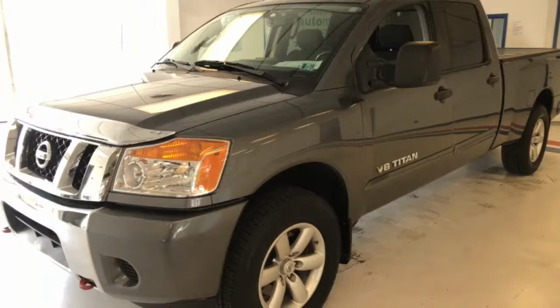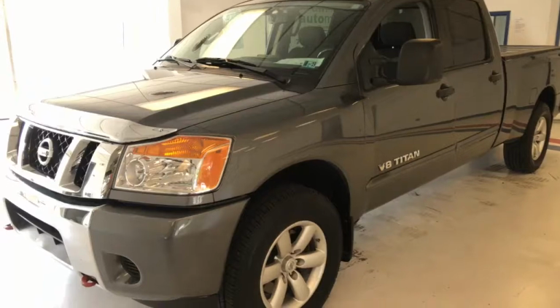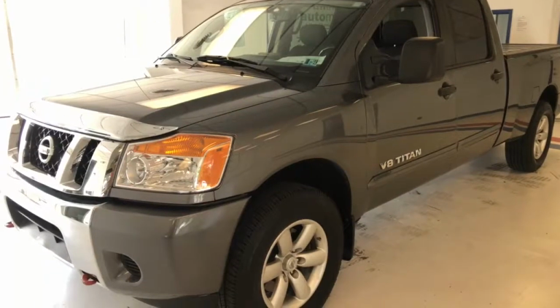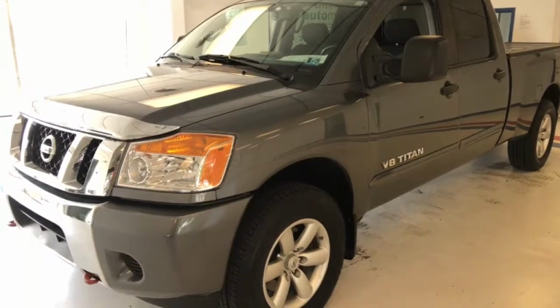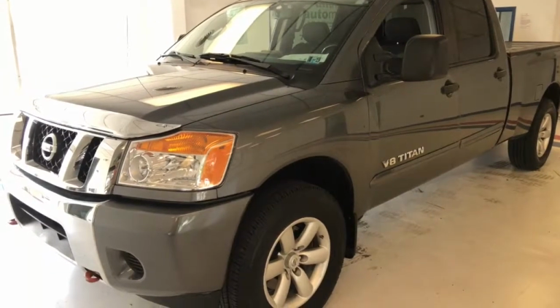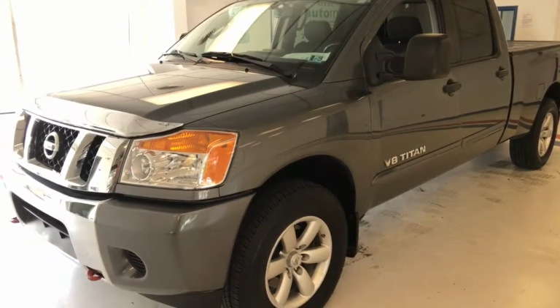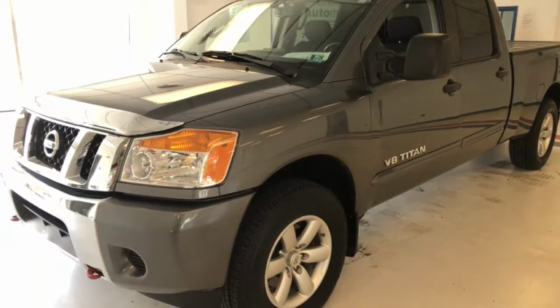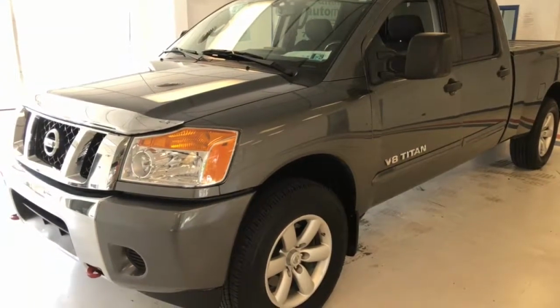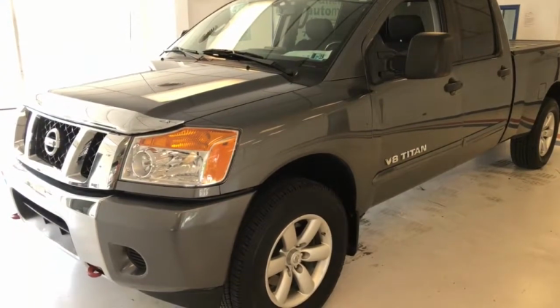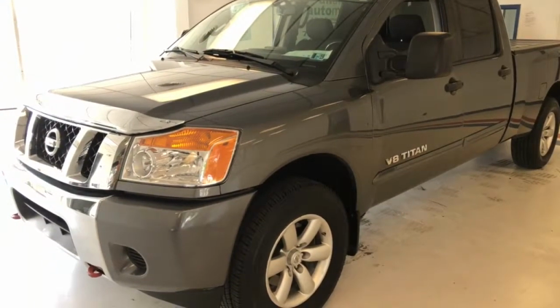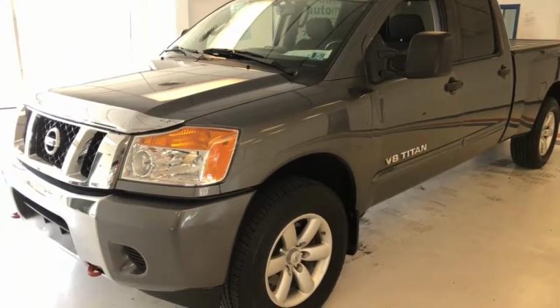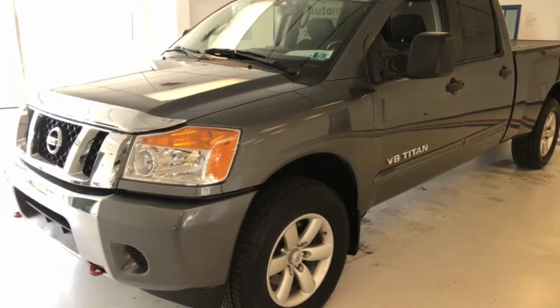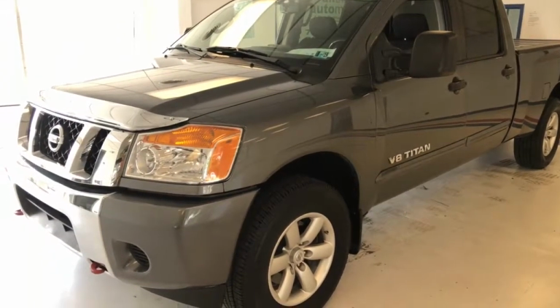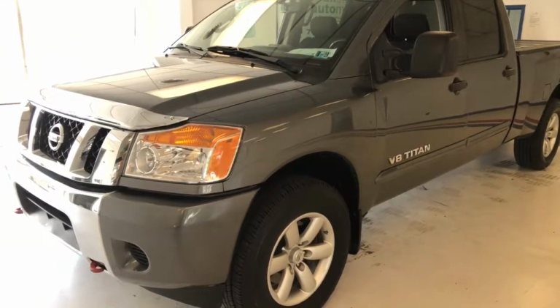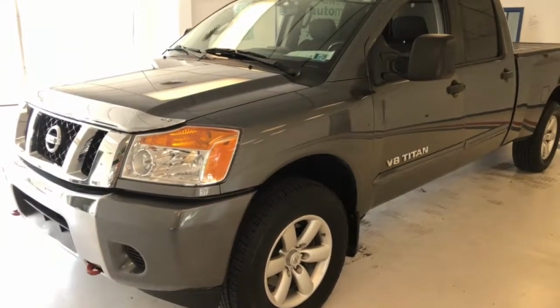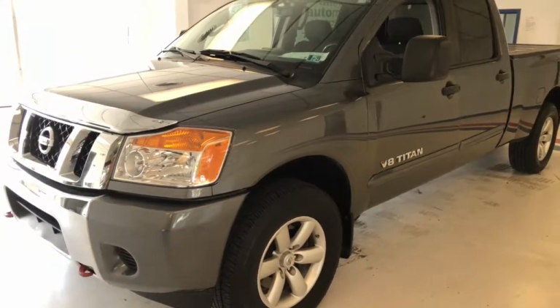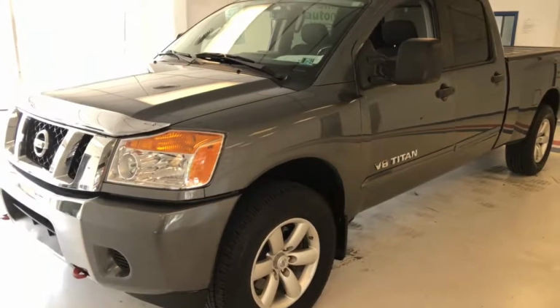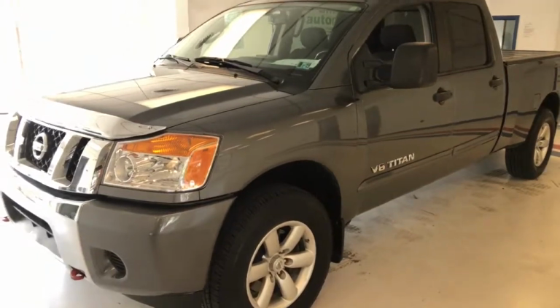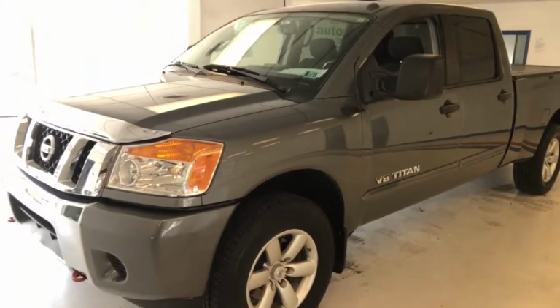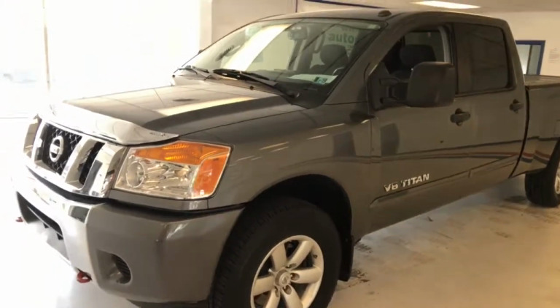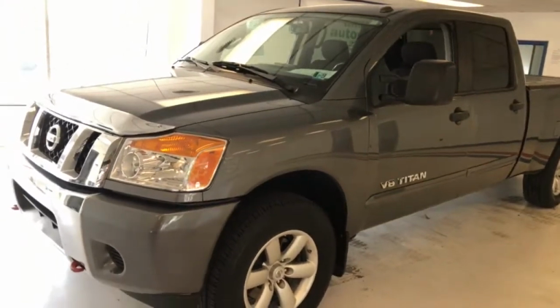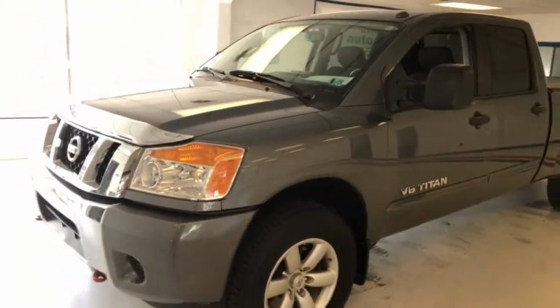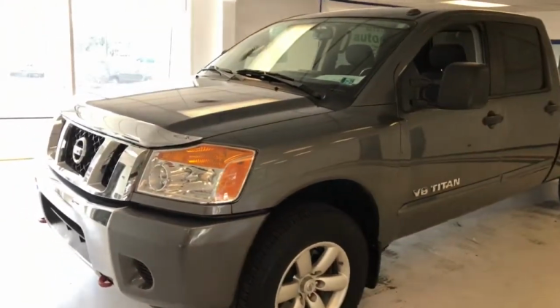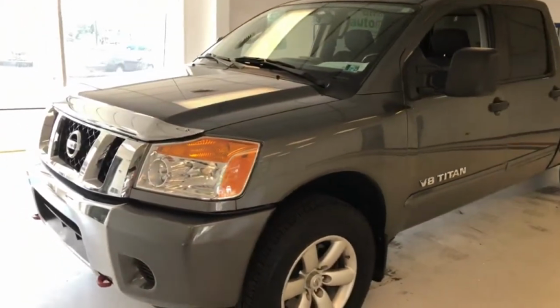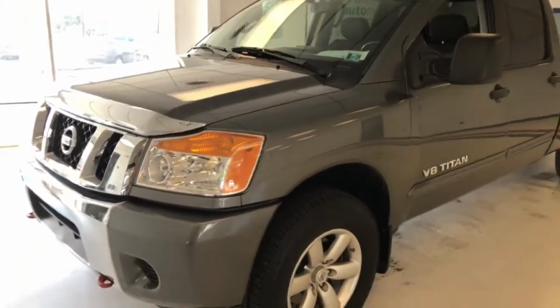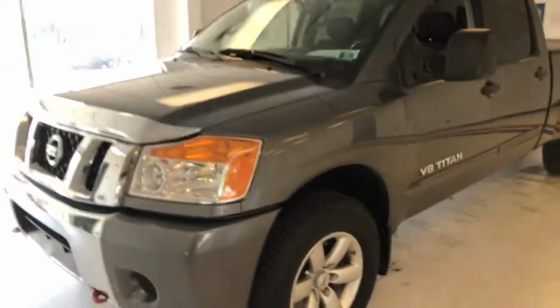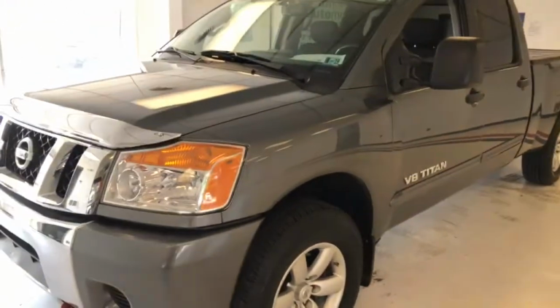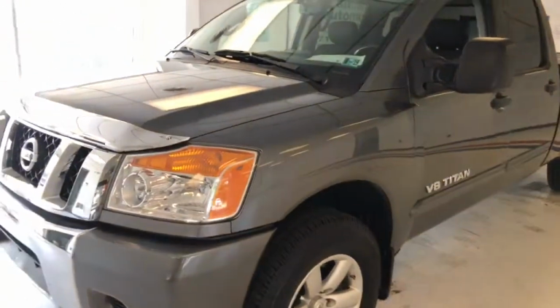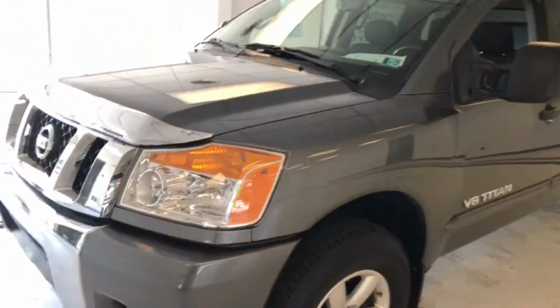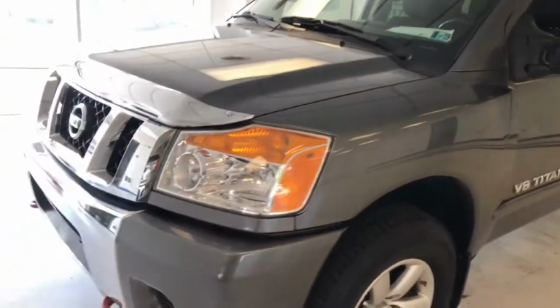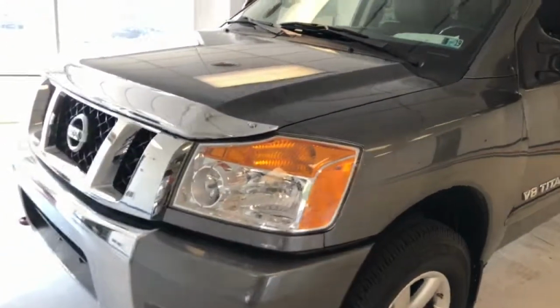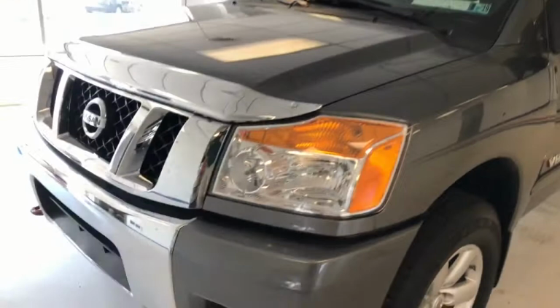Here's a 2014 Nissan Titan Crew Cab V8, 47,000 miles, one owner with a clean Carfax and dark charcoal gray. Good looking truck here with a lot of equipment.